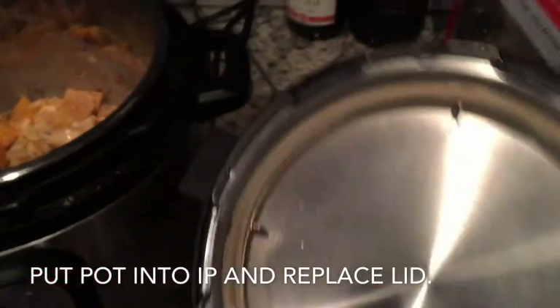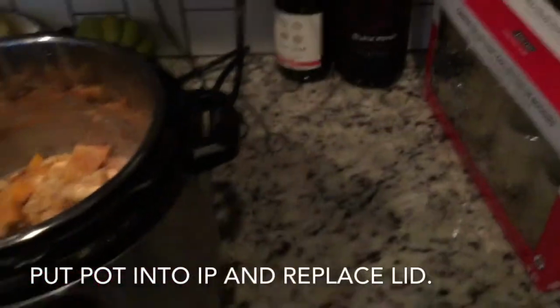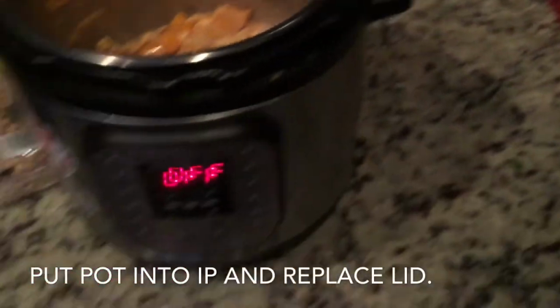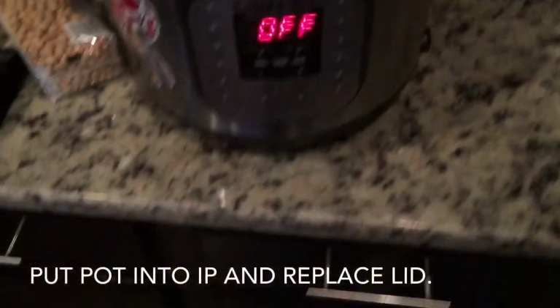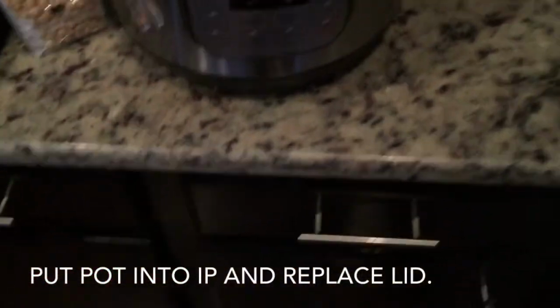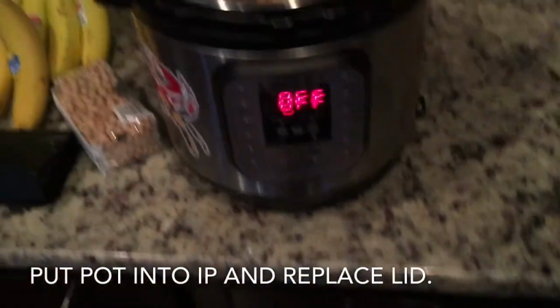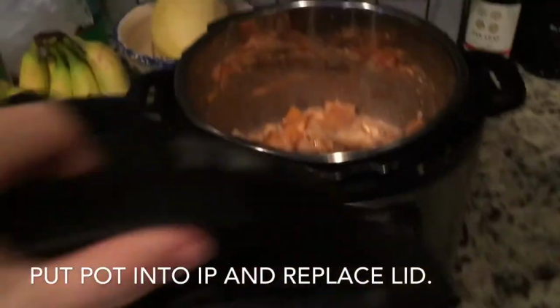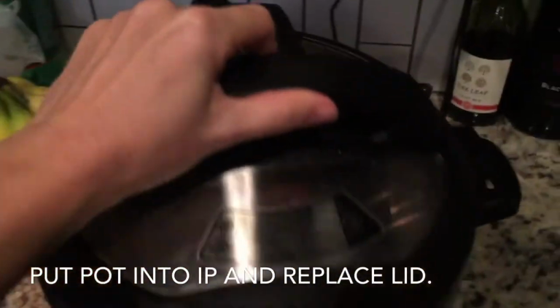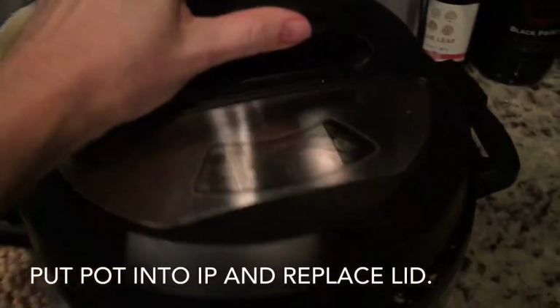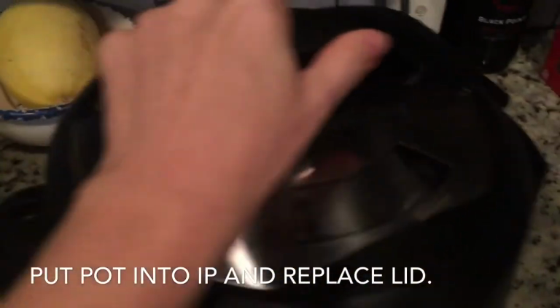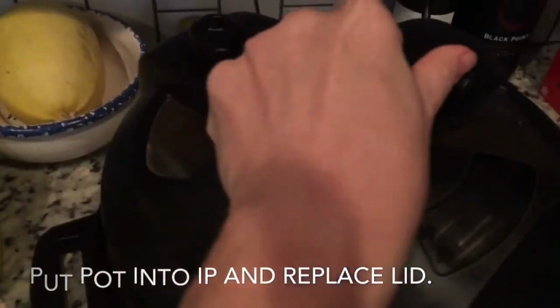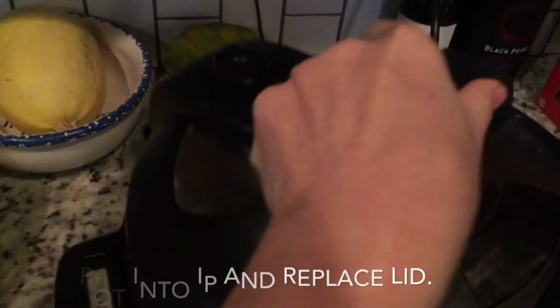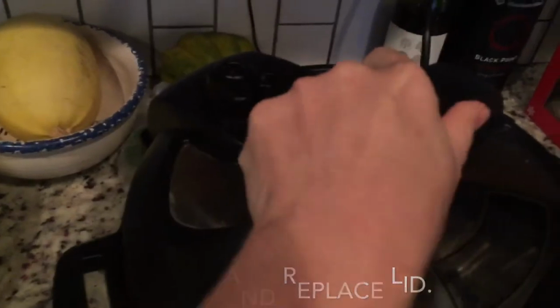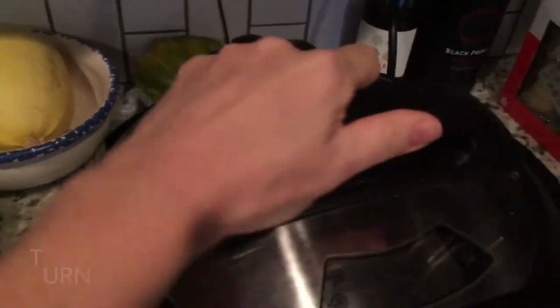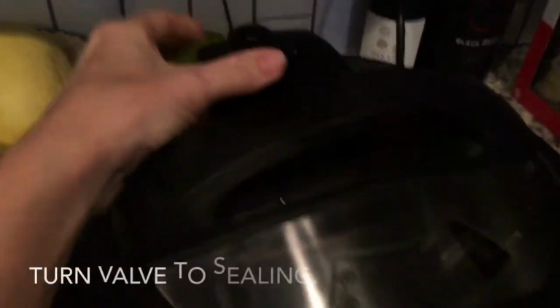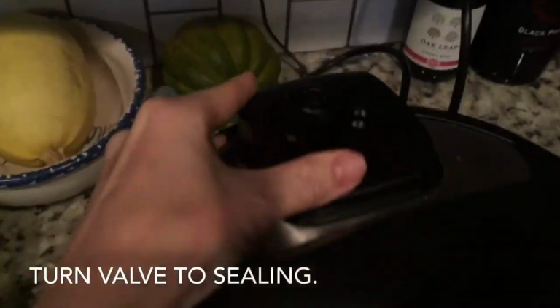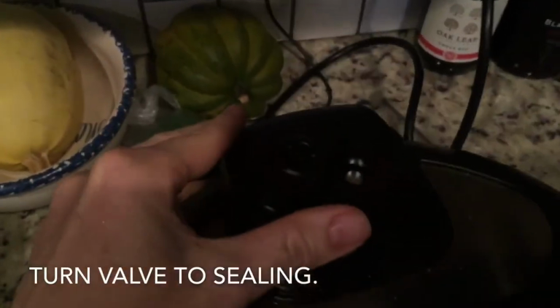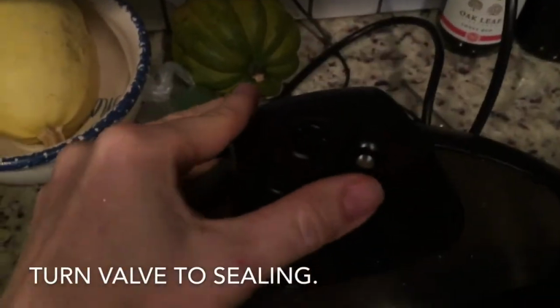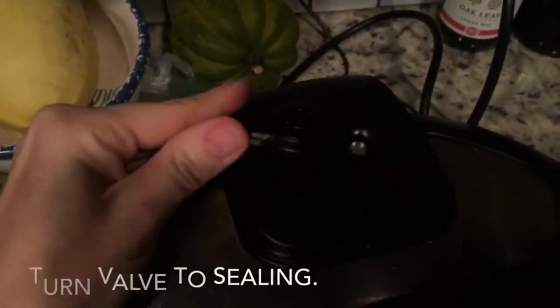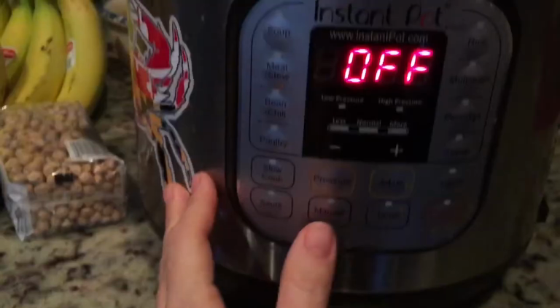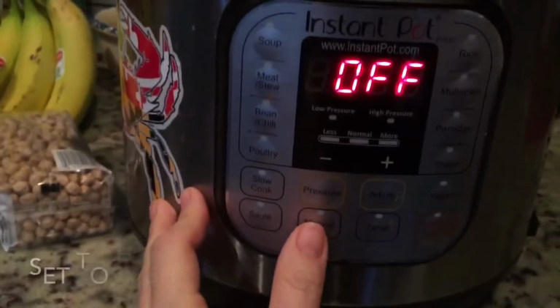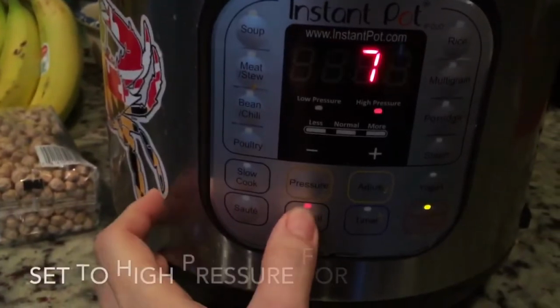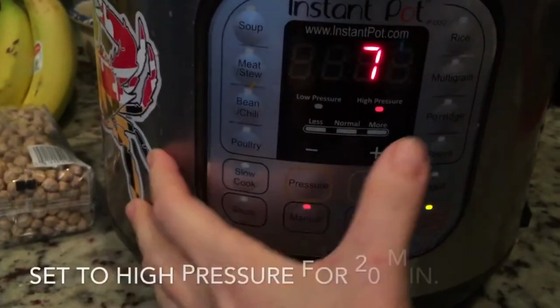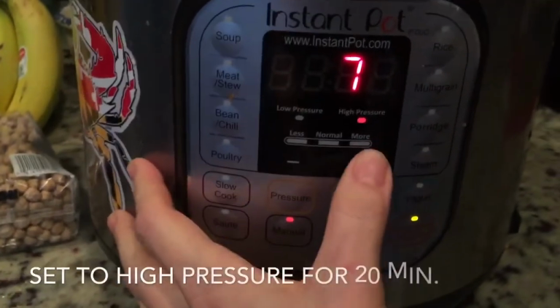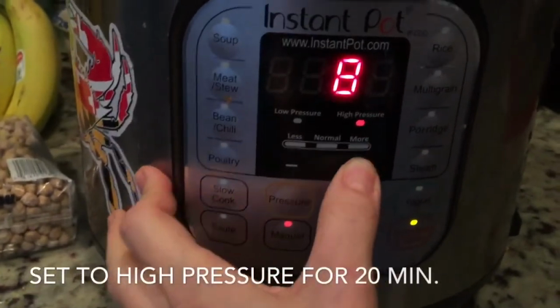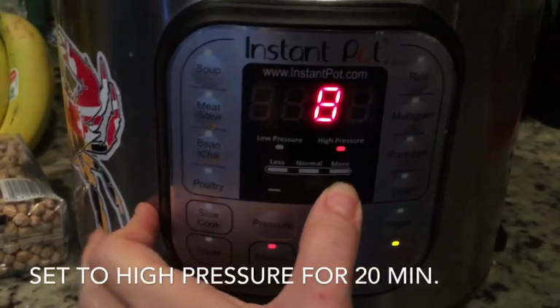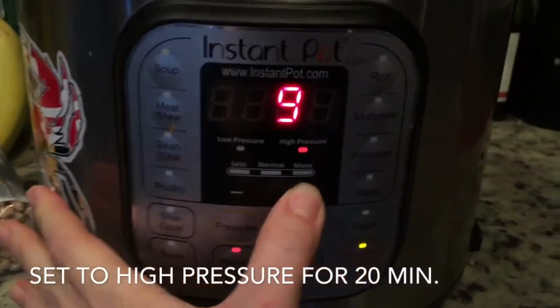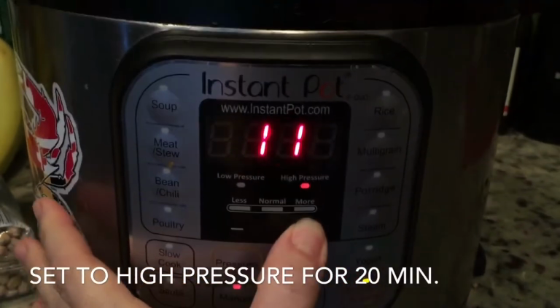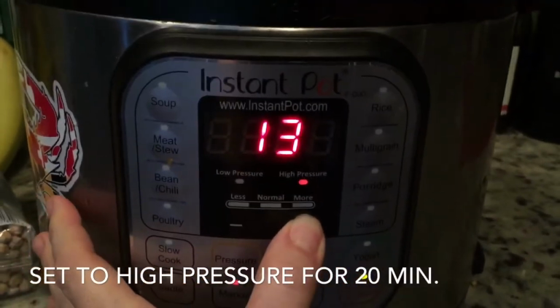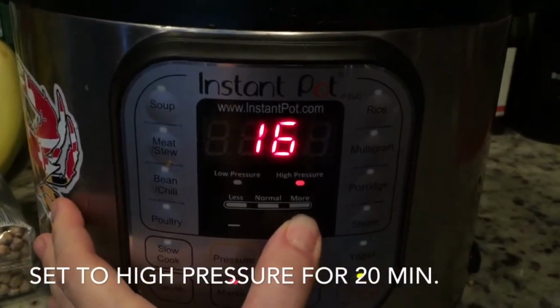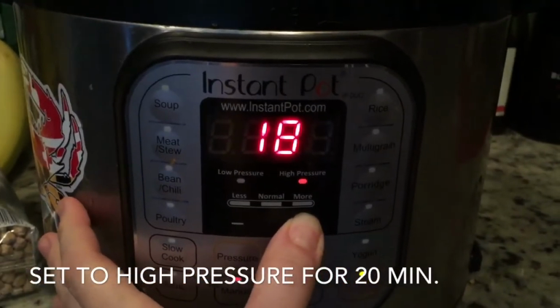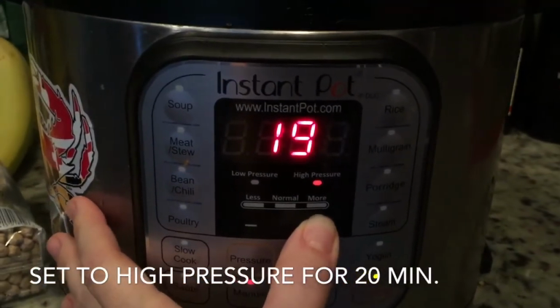Put the lid on. Make sure that you turn that valve to sealing so that your pot comes to pressure, and then set your pot for 20 minutes high pressure.